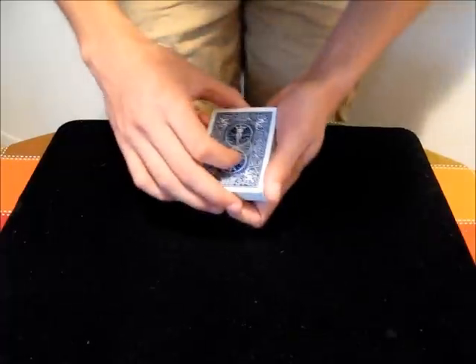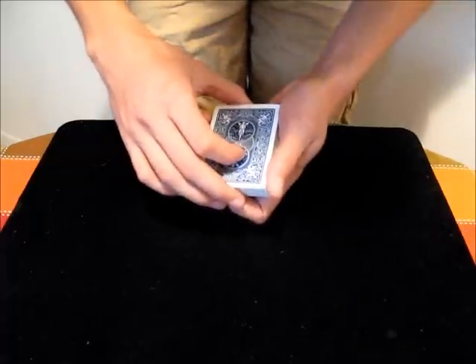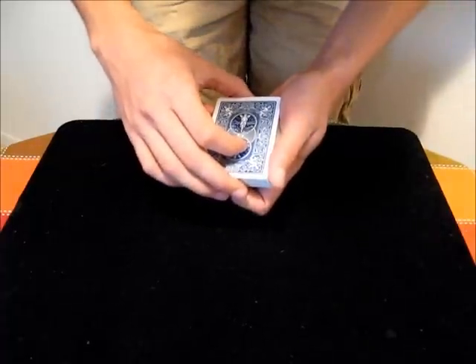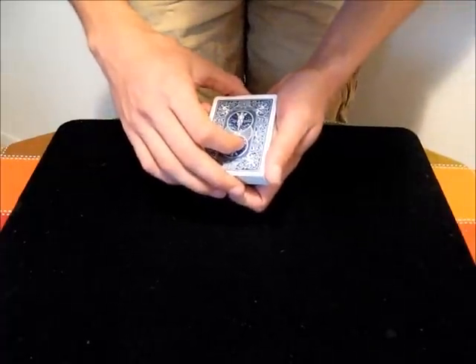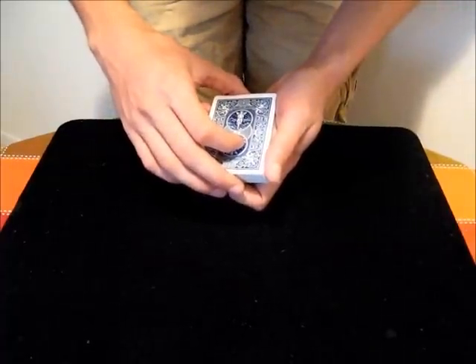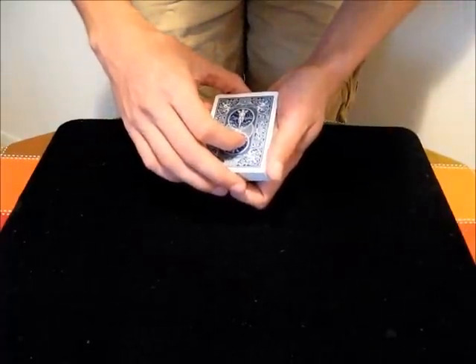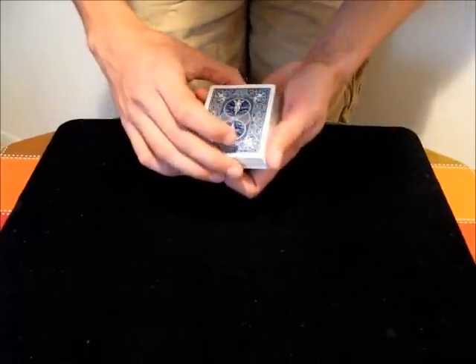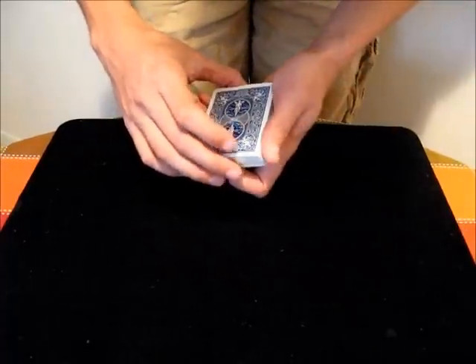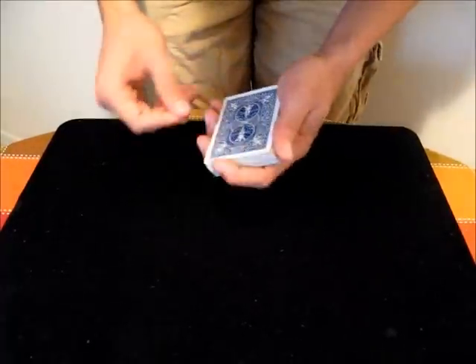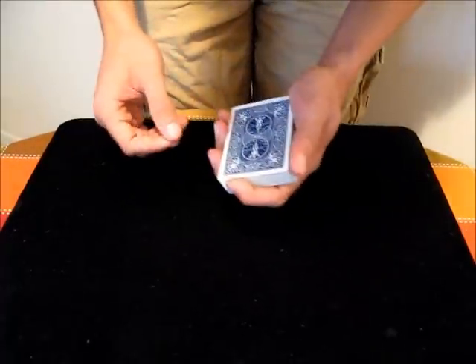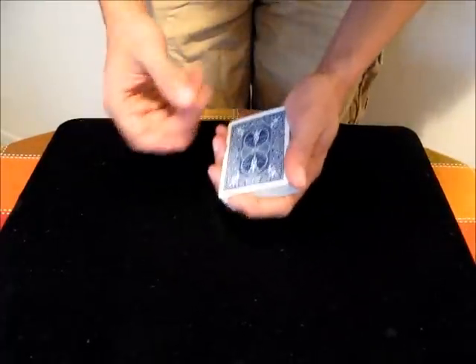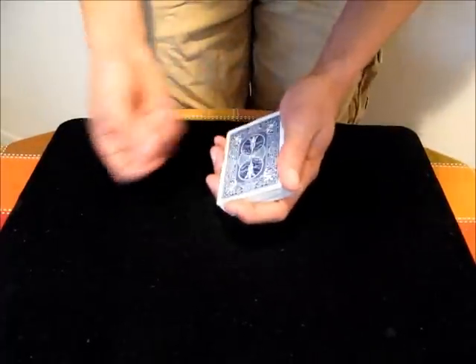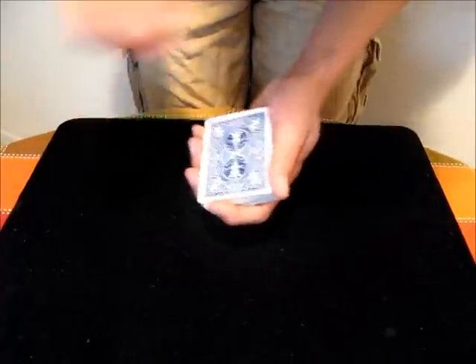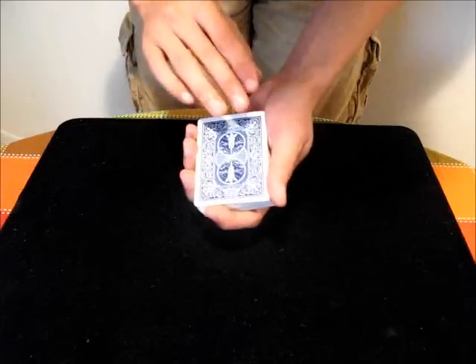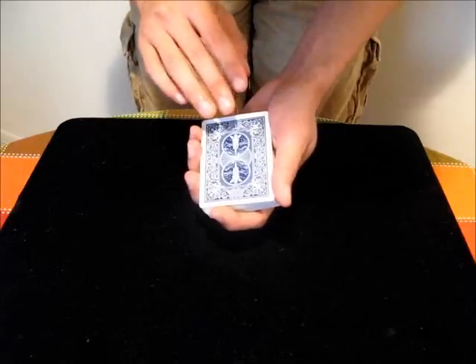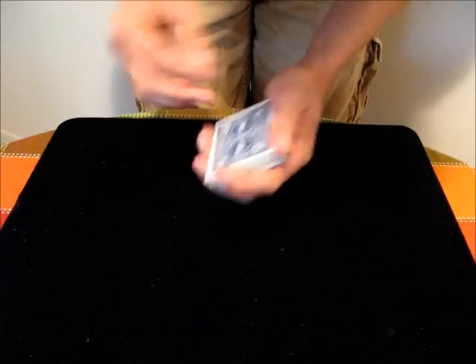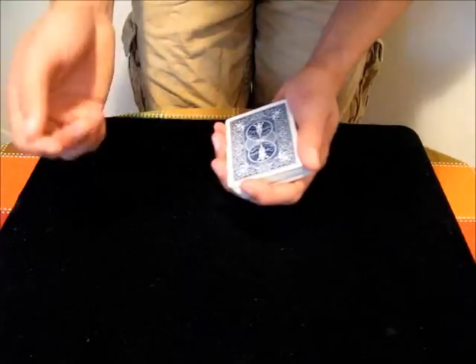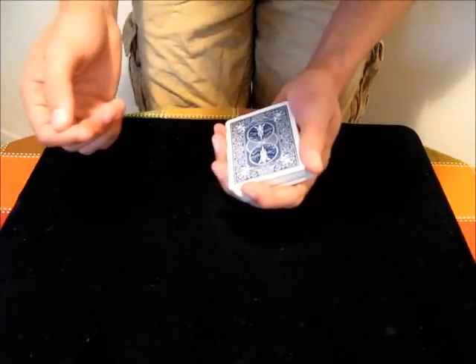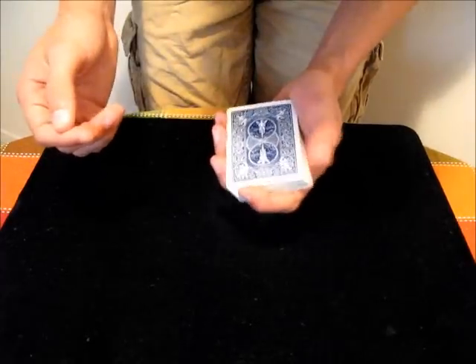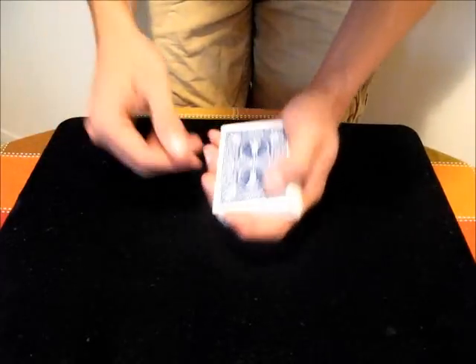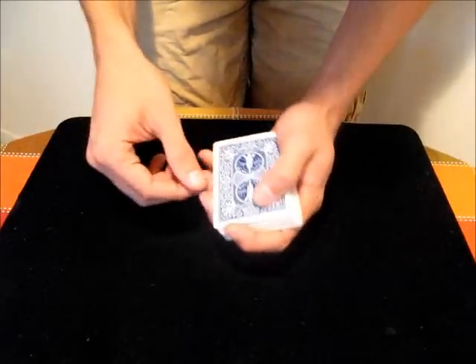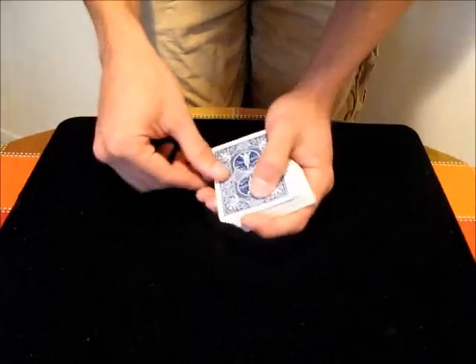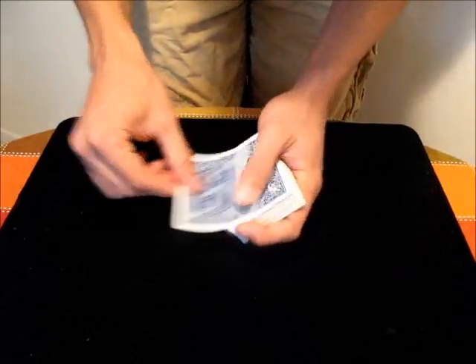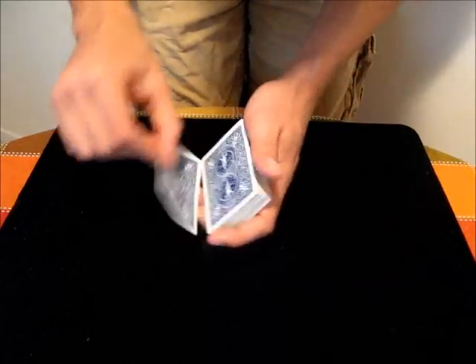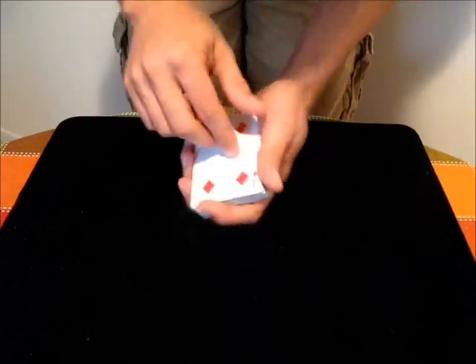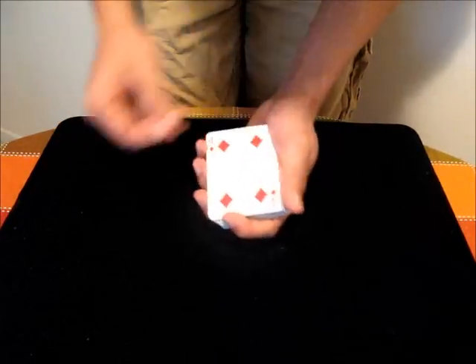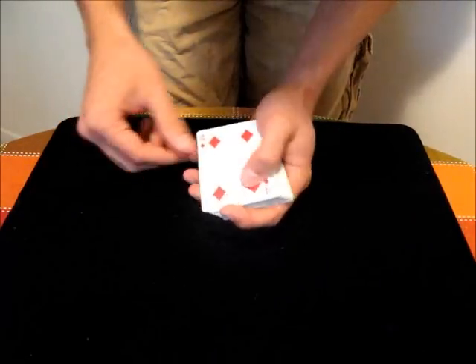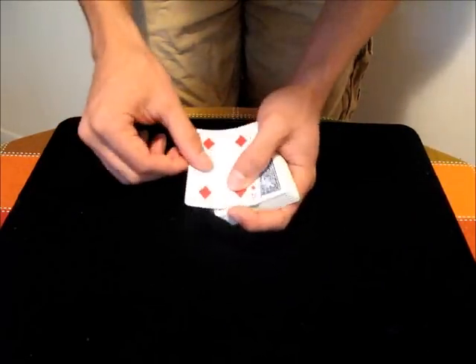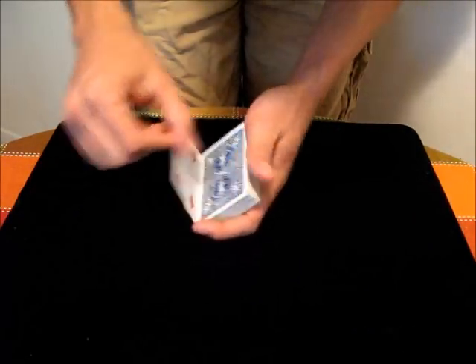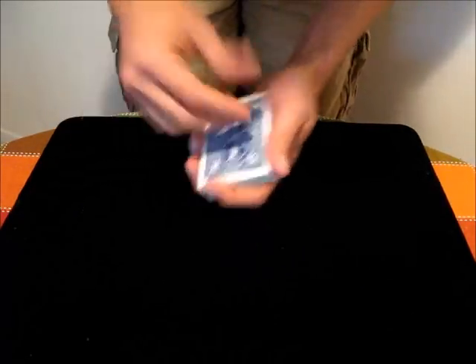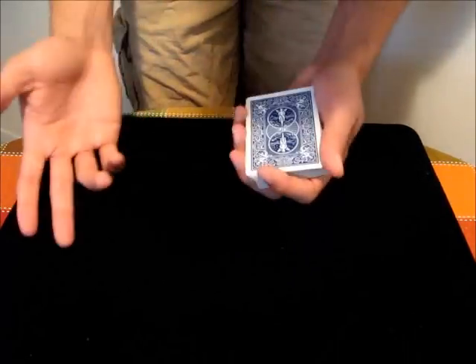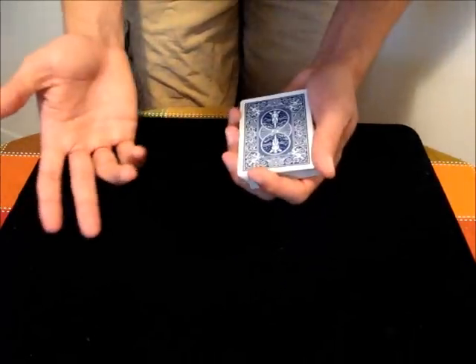In this video I'm going to teach the double turnover. The double turnover allows you to turn over two cards as if it were one card. The idea is that it would look like you're just turning over a single card and then turning it back over.